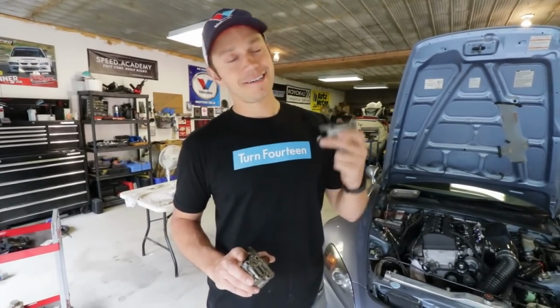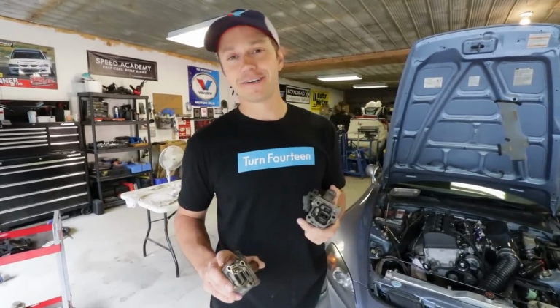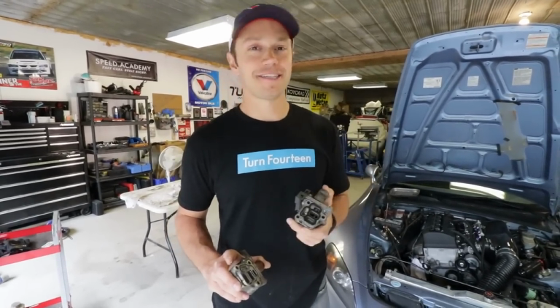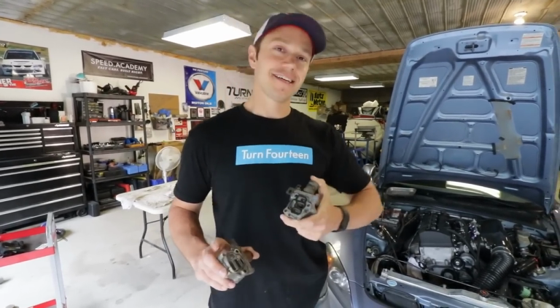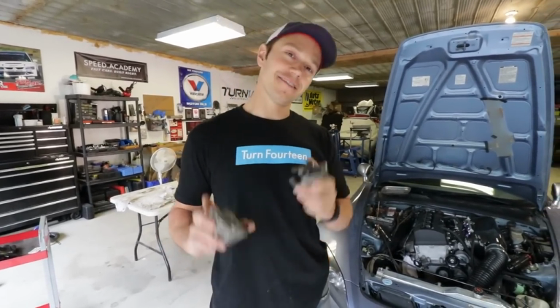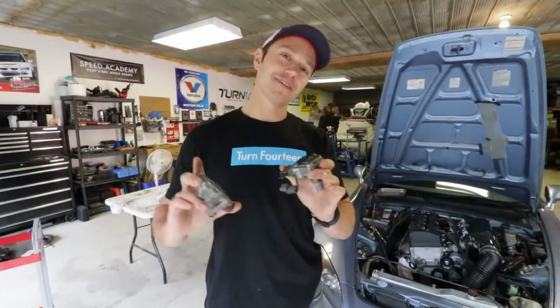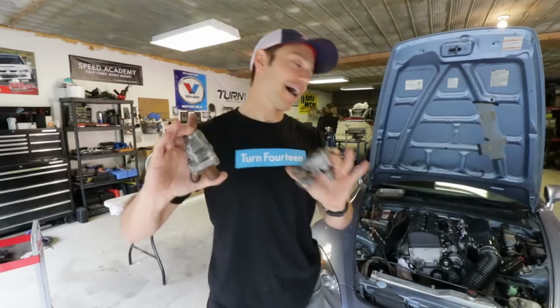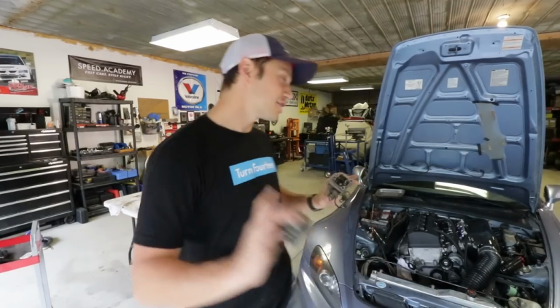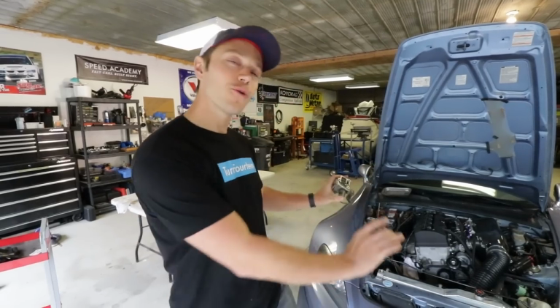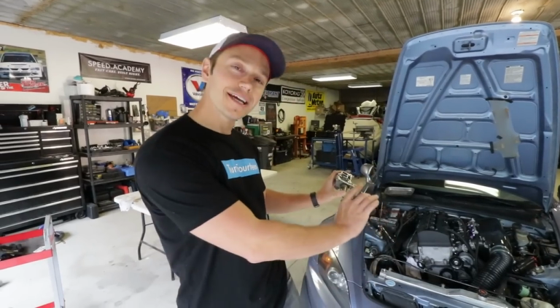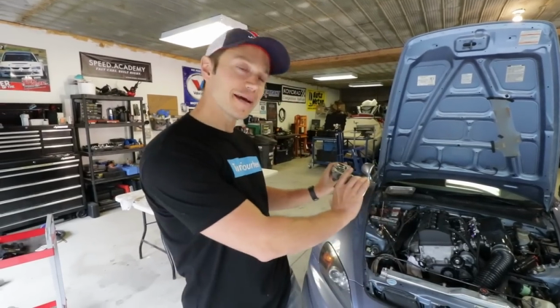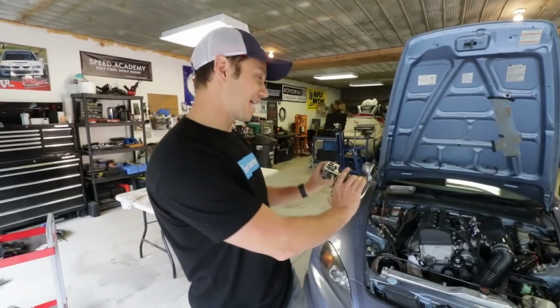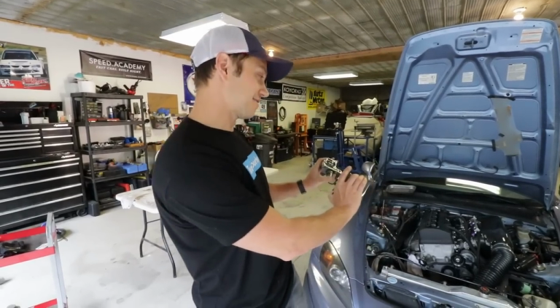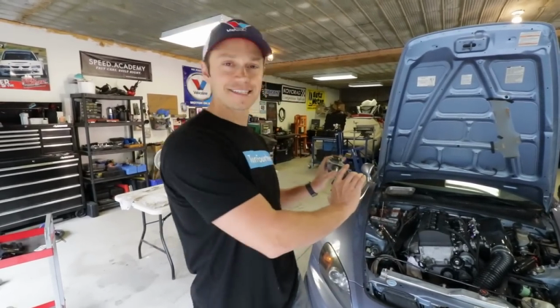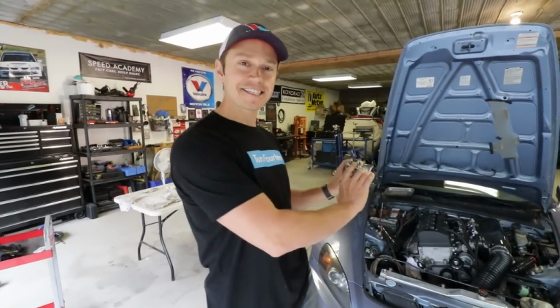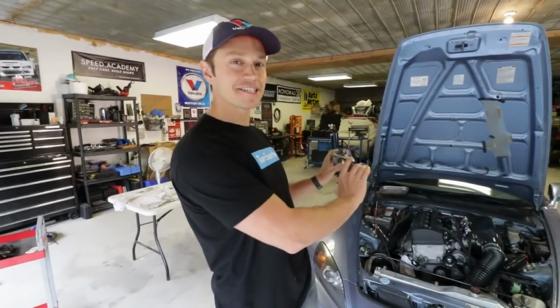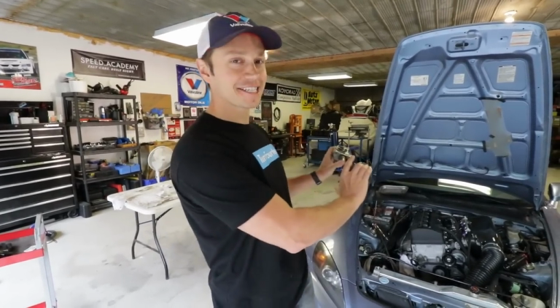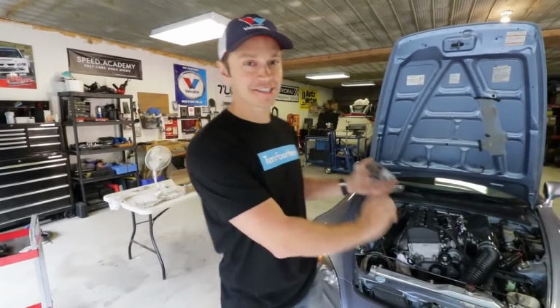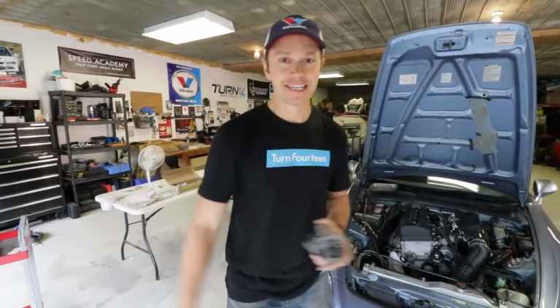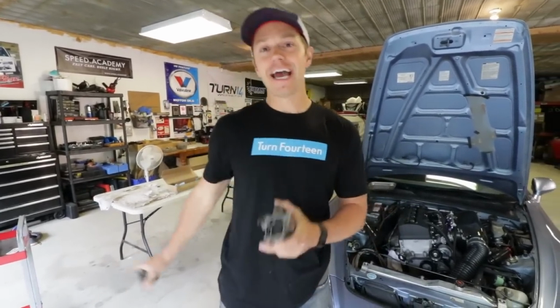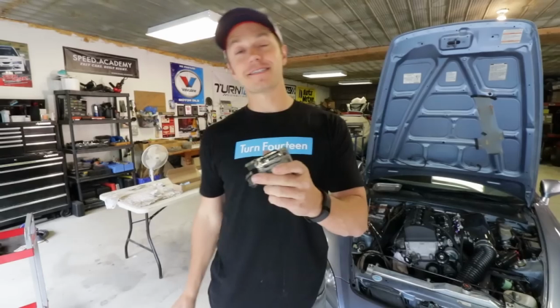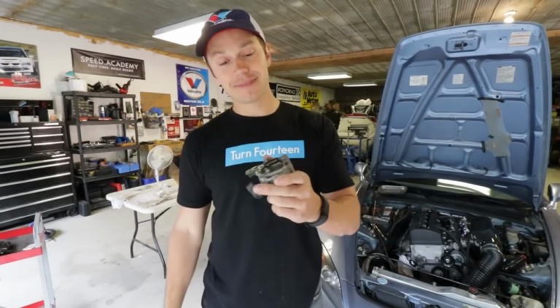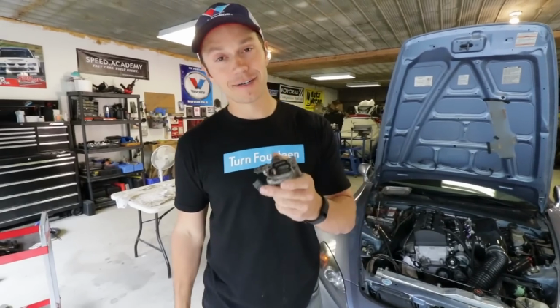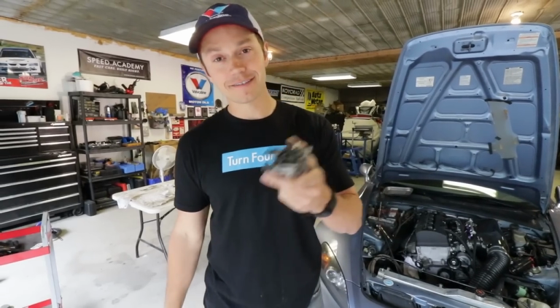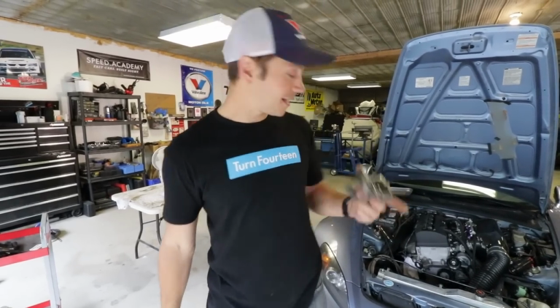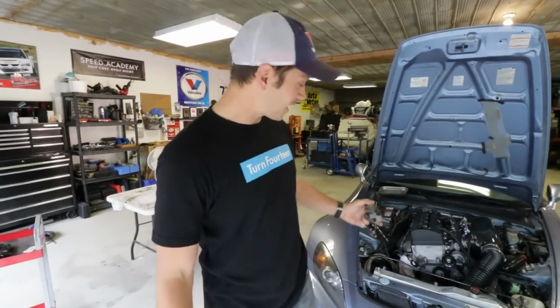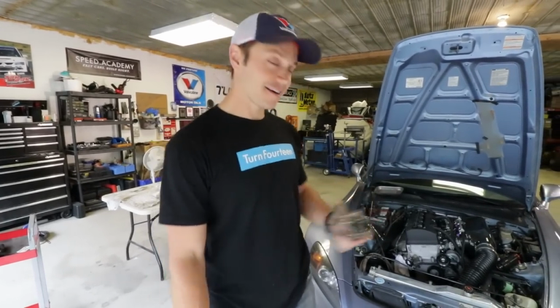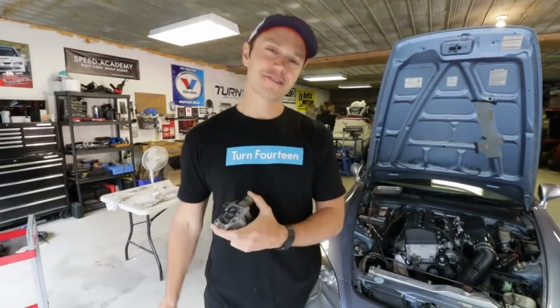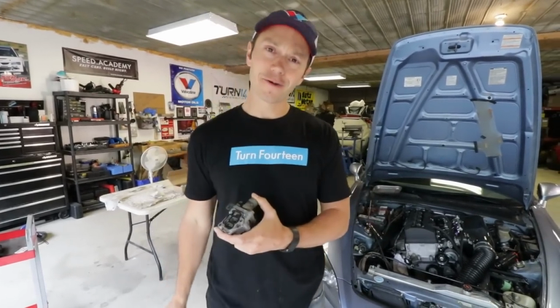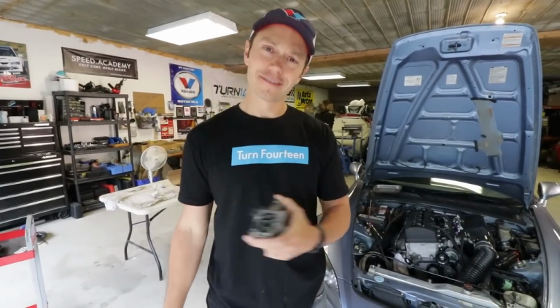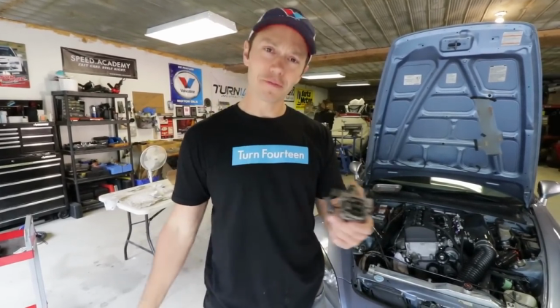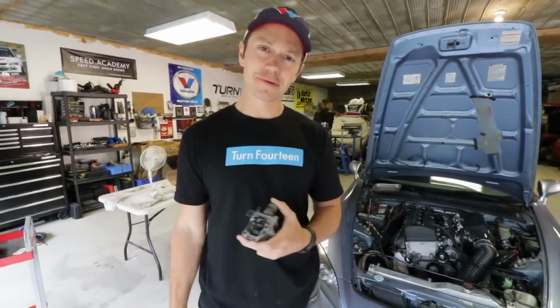I just want this car running well and so far it hasn't been. Anyways, let's go ahead and drain the oil and see what we're dealing with.